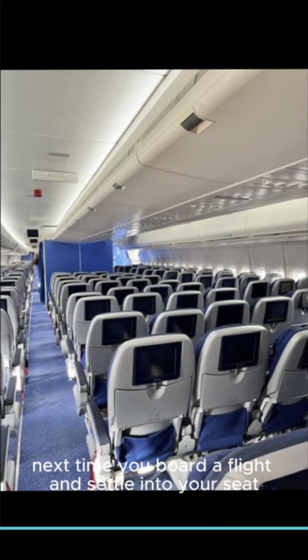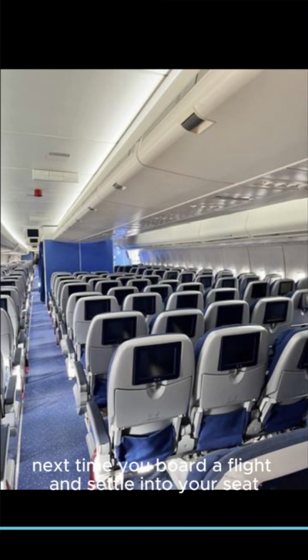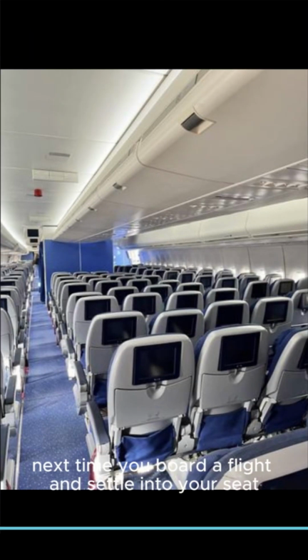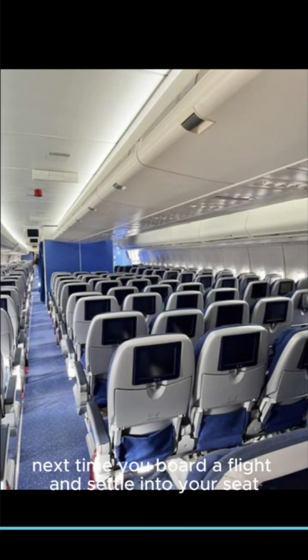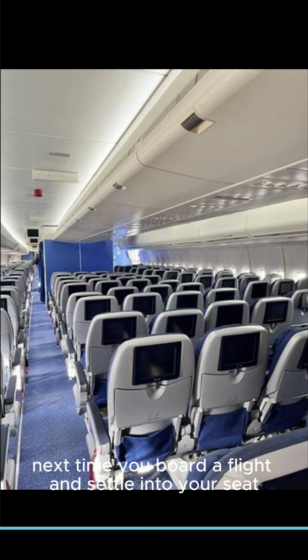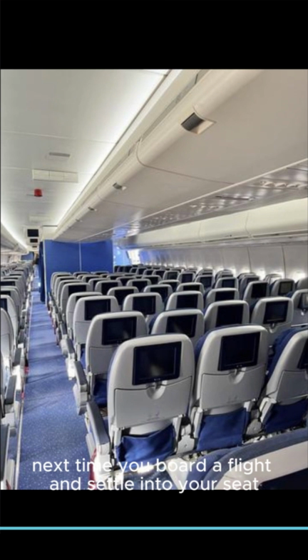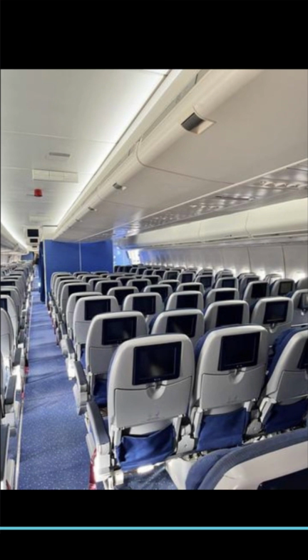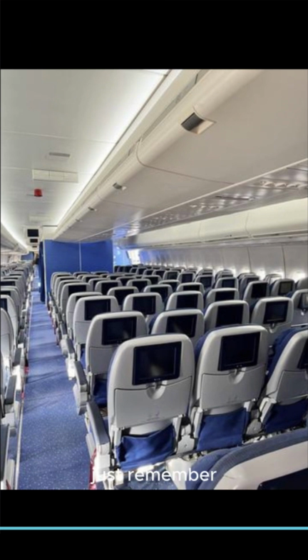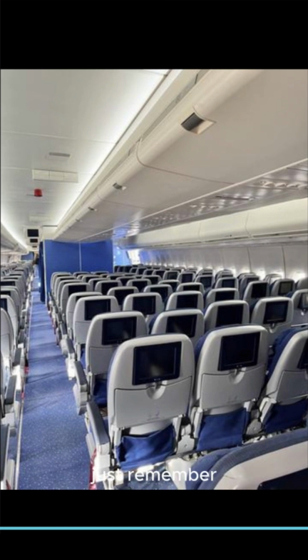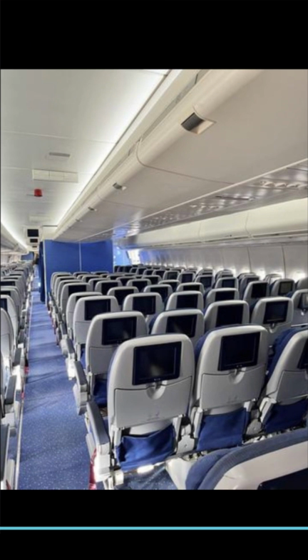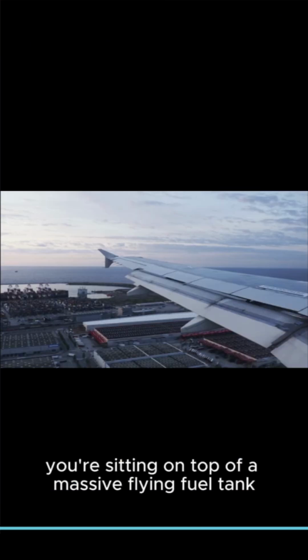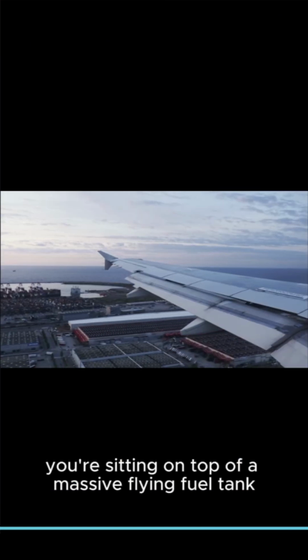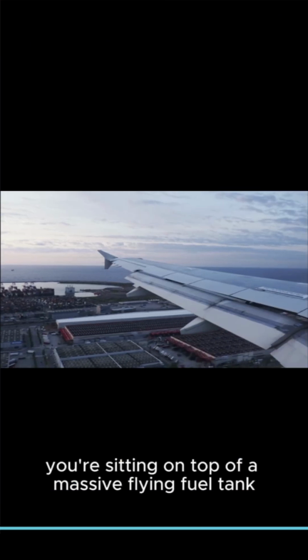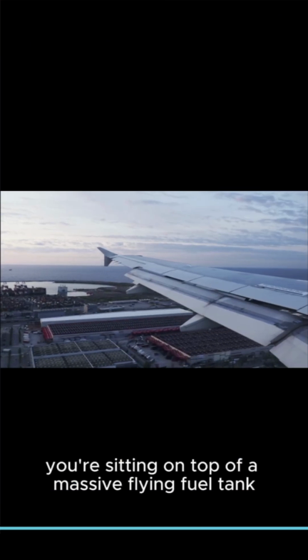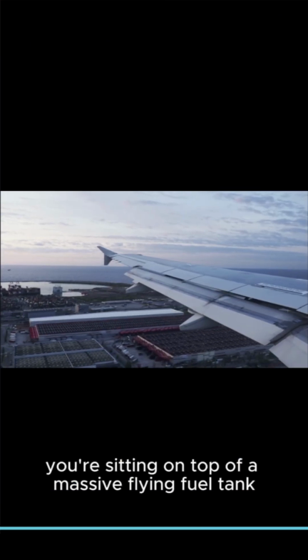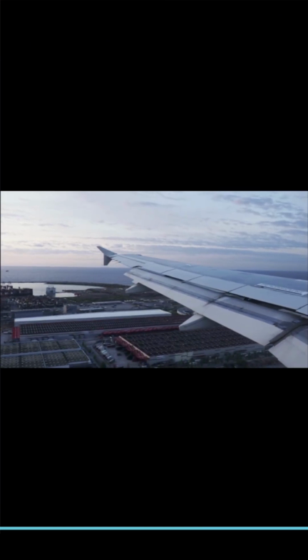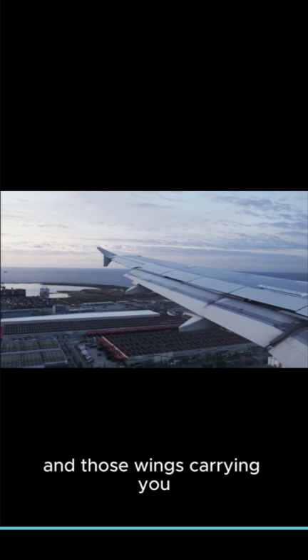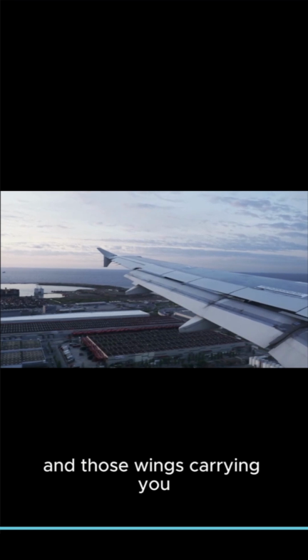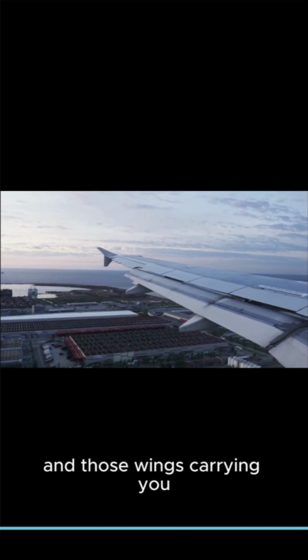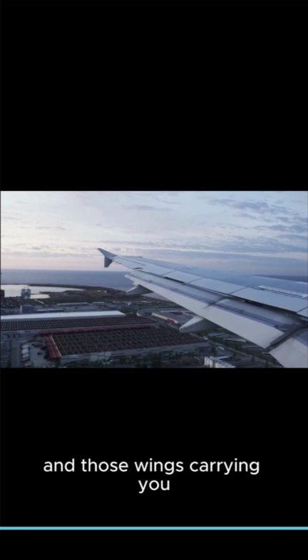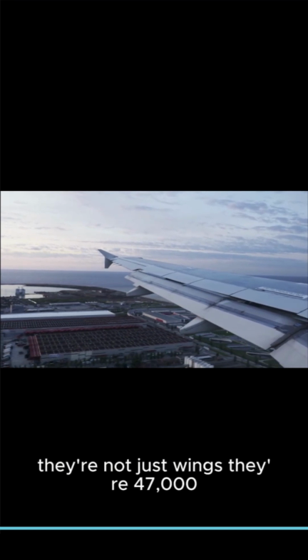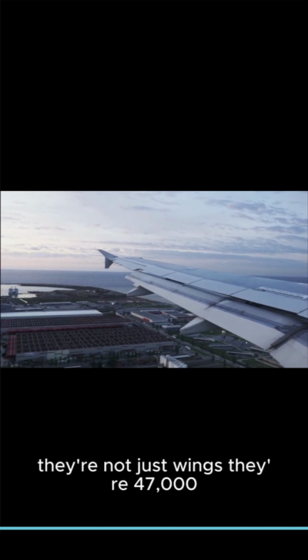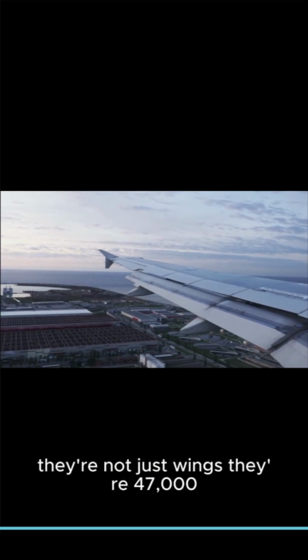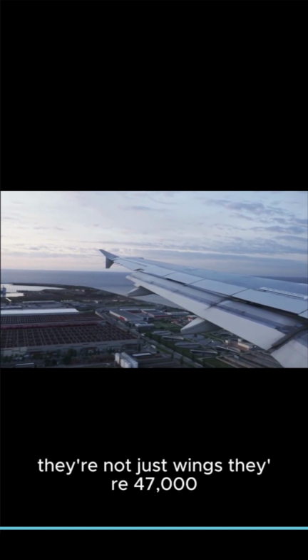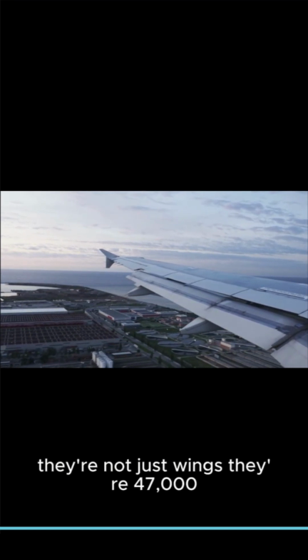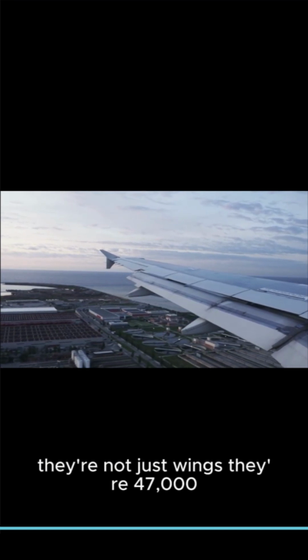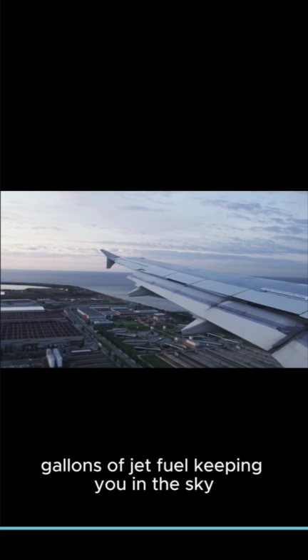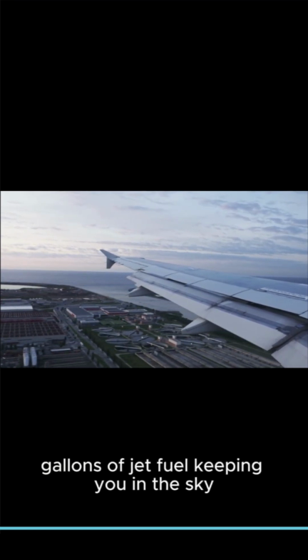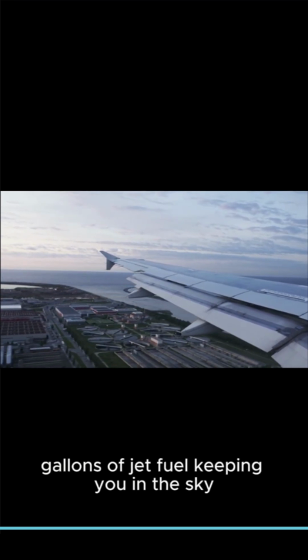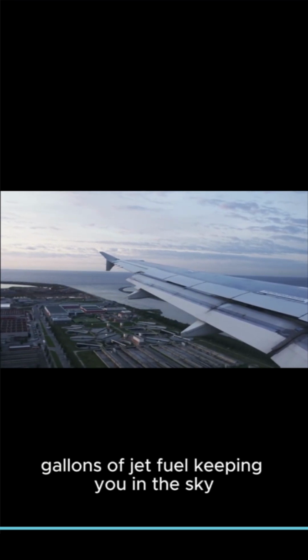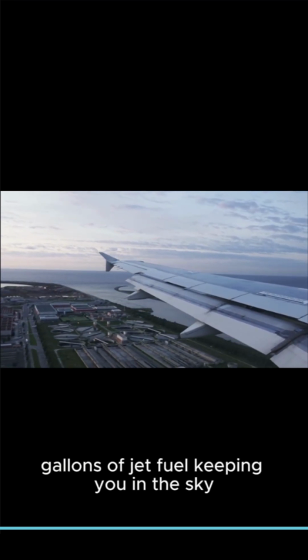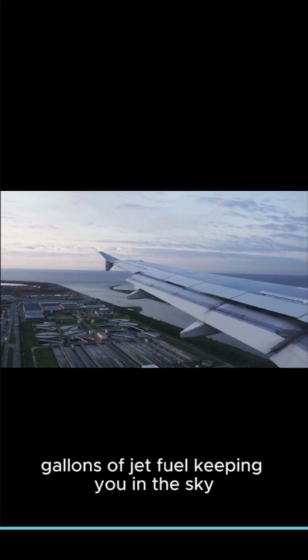So next time you board a flight and settle into your seat, just remember — you're sitting on top of a massive flying fuel tank. And those wings carrying you? They're not just wings. They're 47,000 gallons of jet fuel, keeping you in the sky. I'll see you next time.